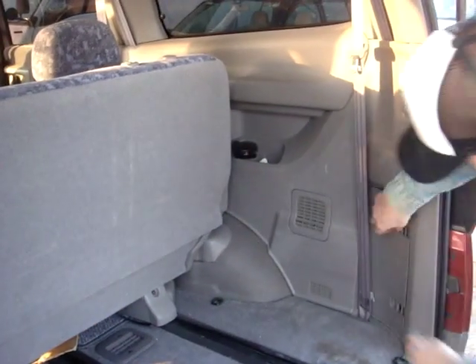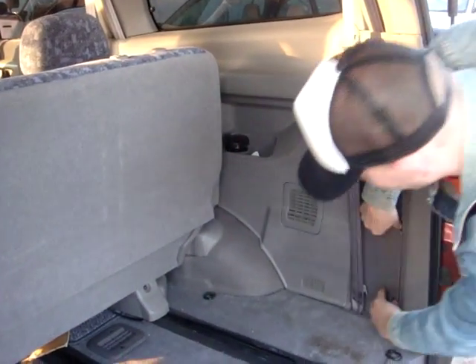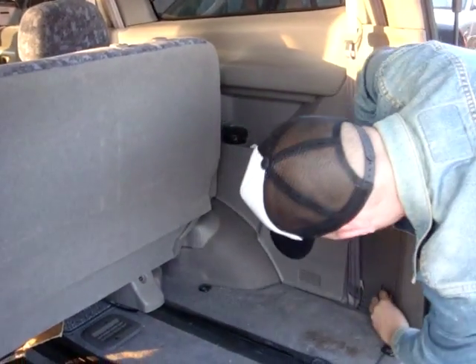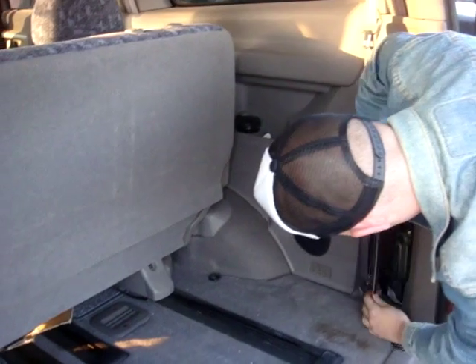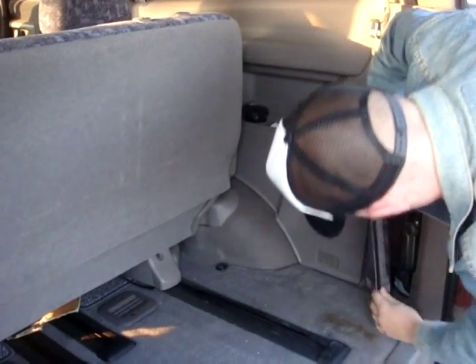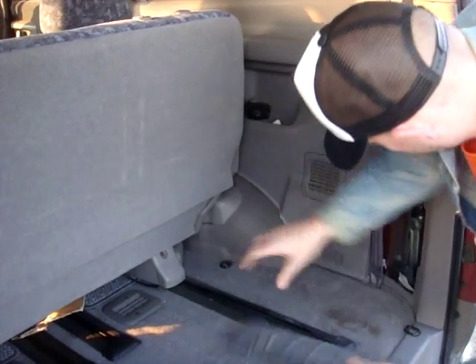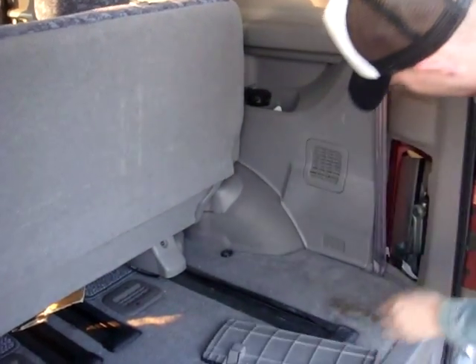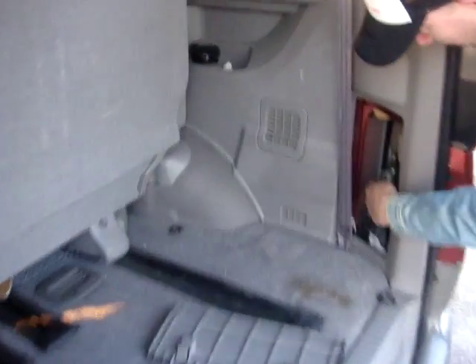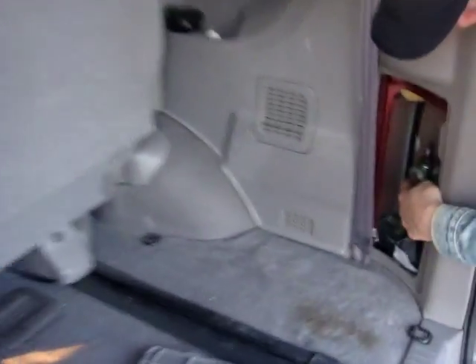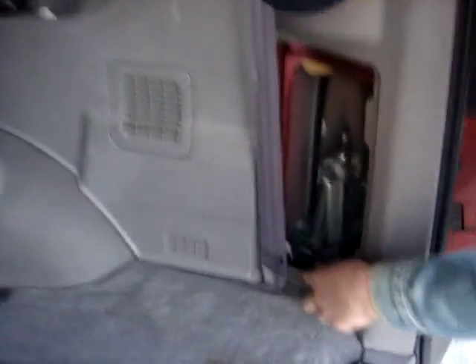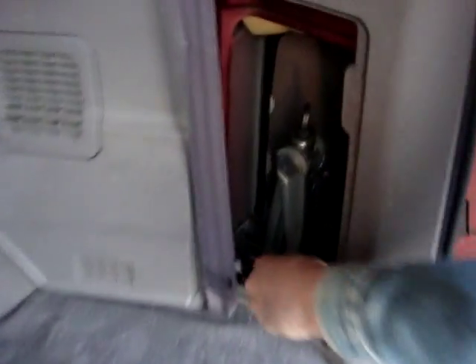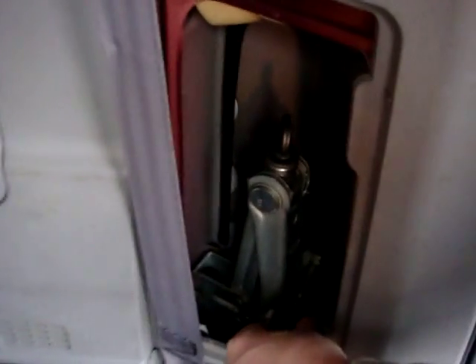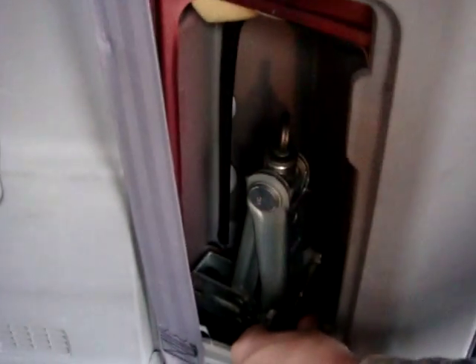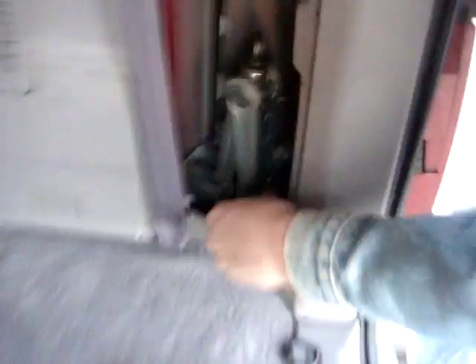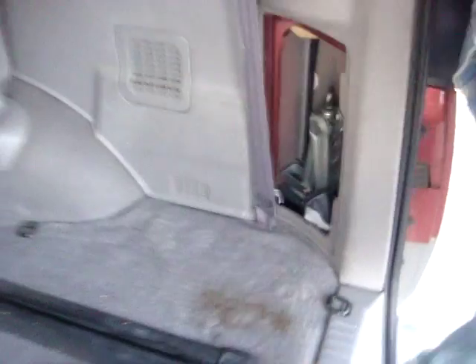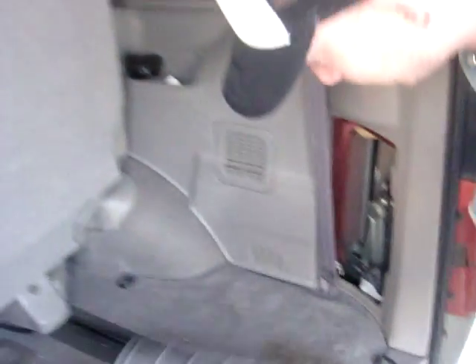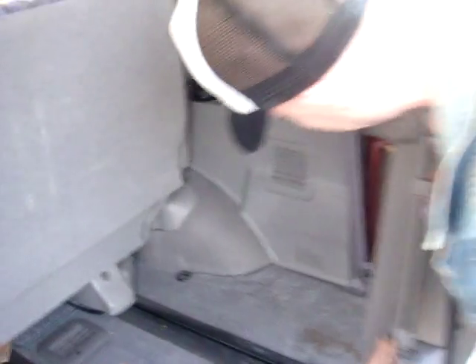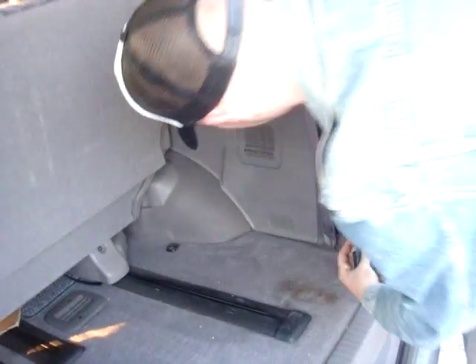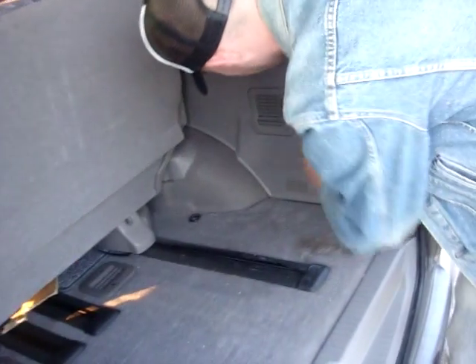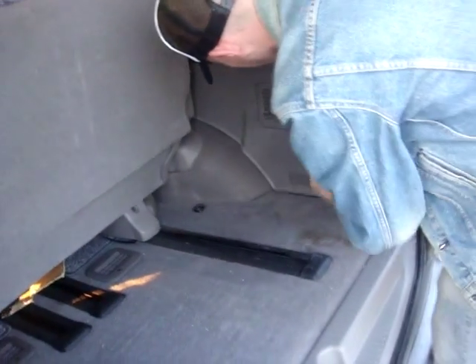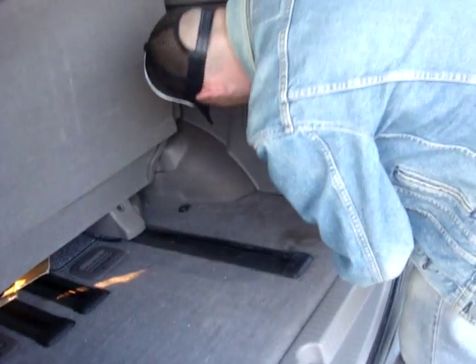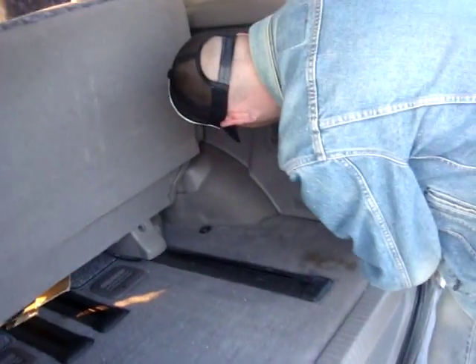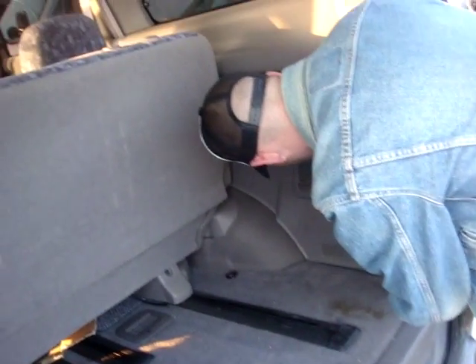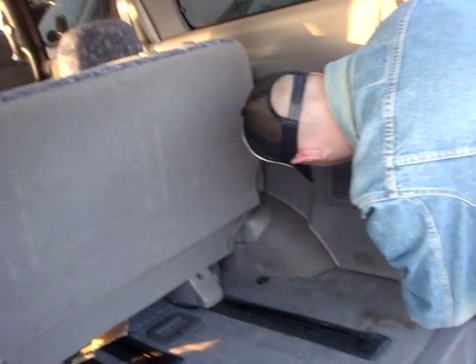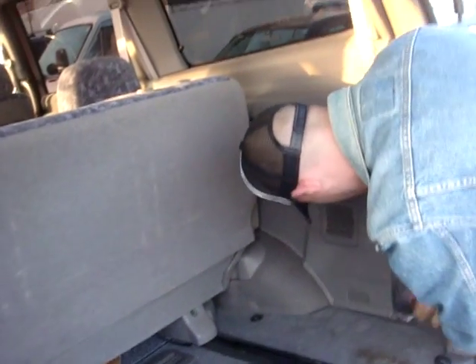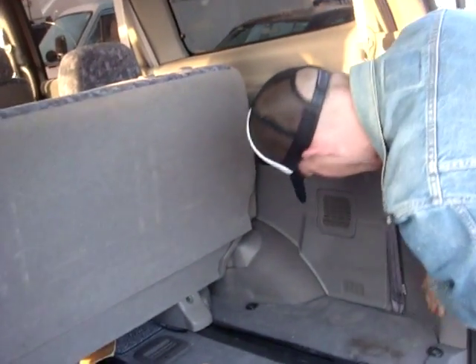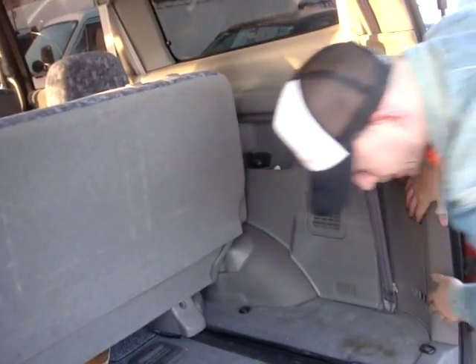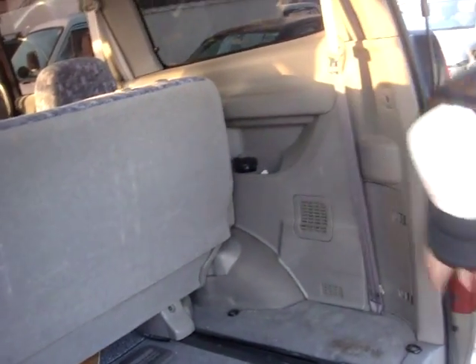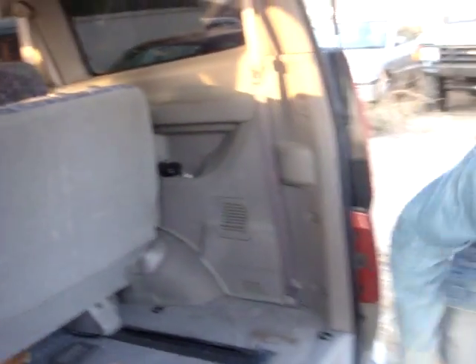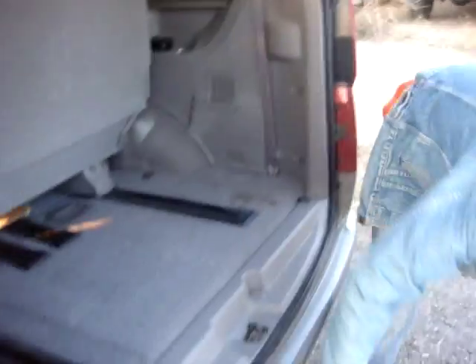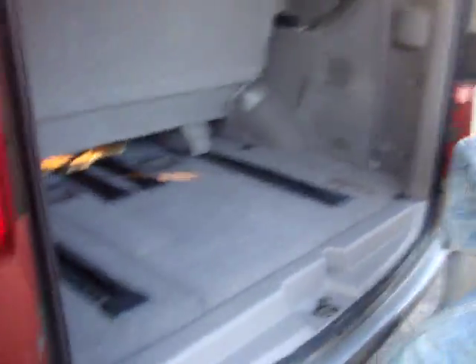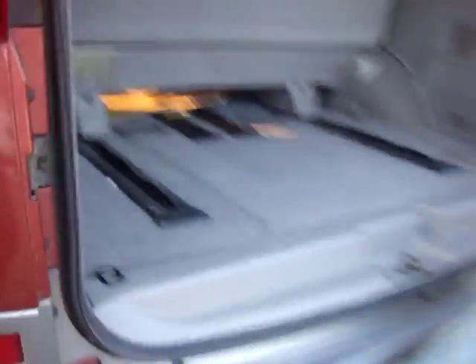On this side right here, this is your jack plus your spanner and your wrench. Down below here is going to be your spare tire.